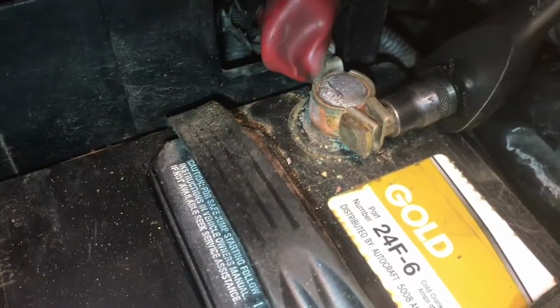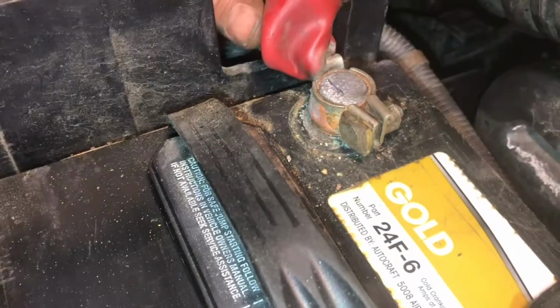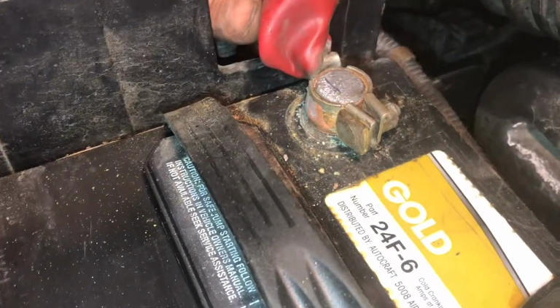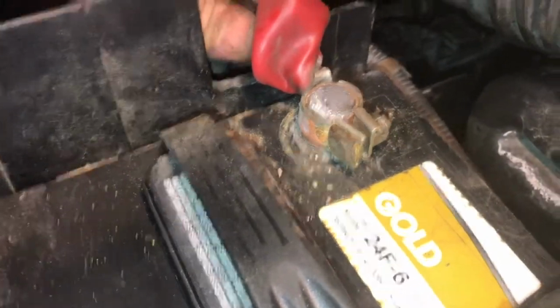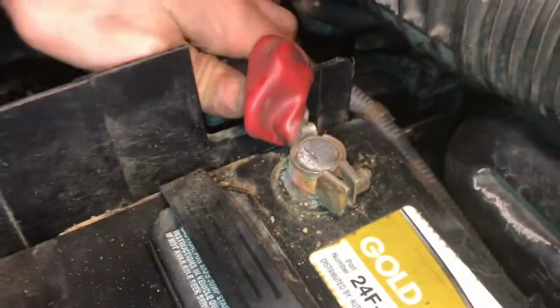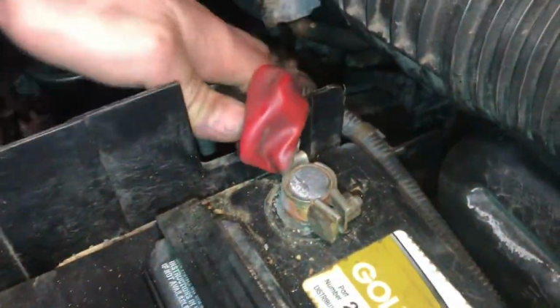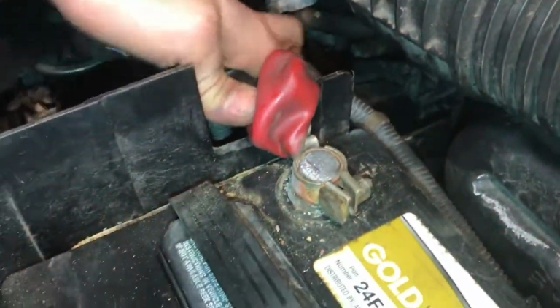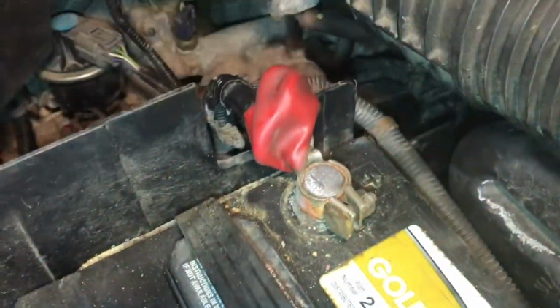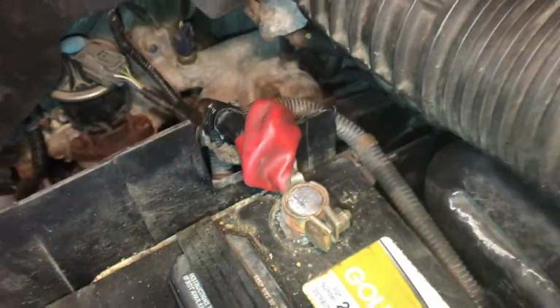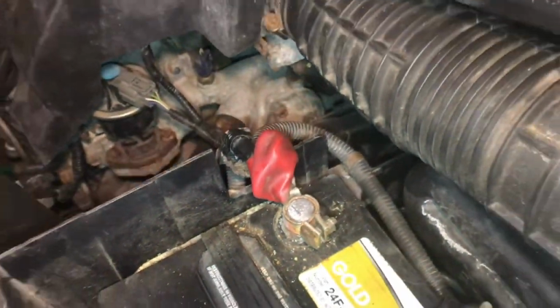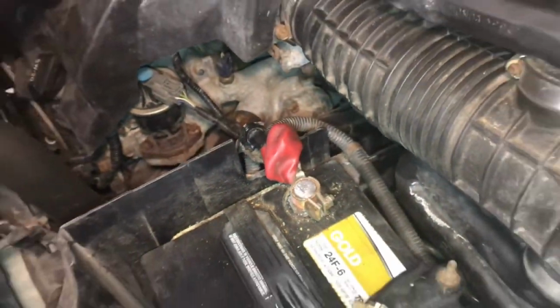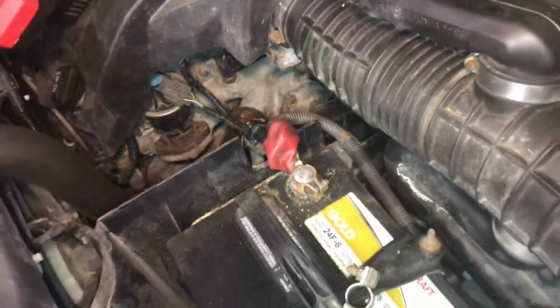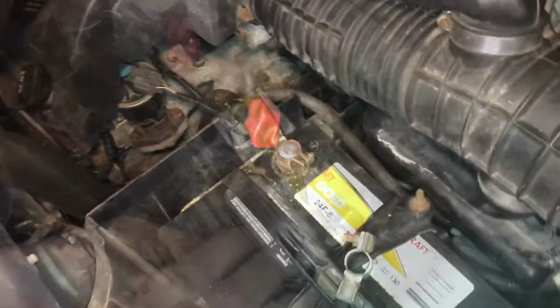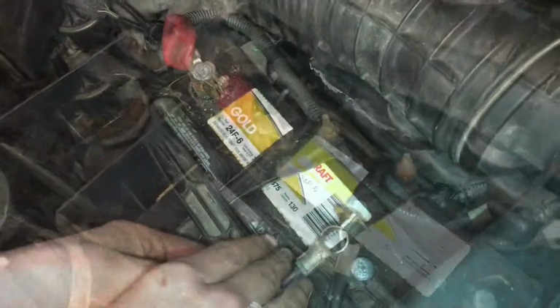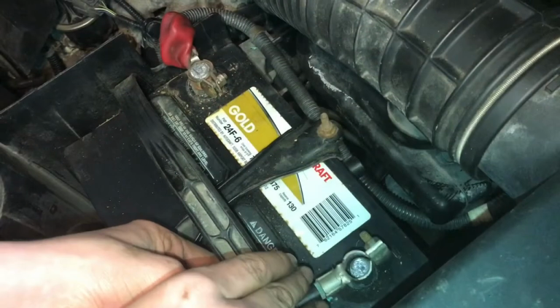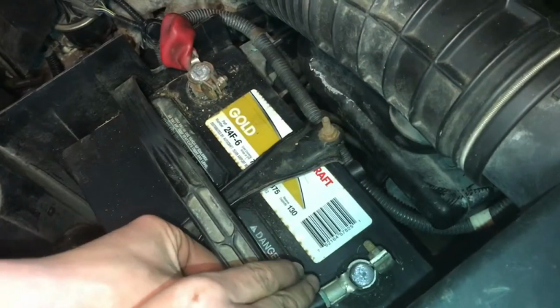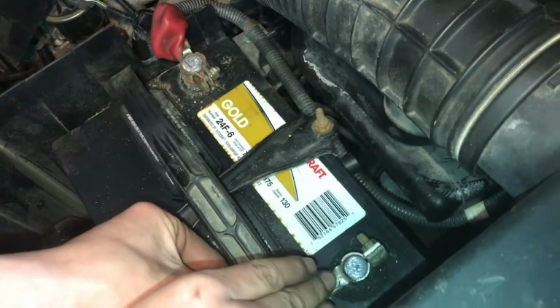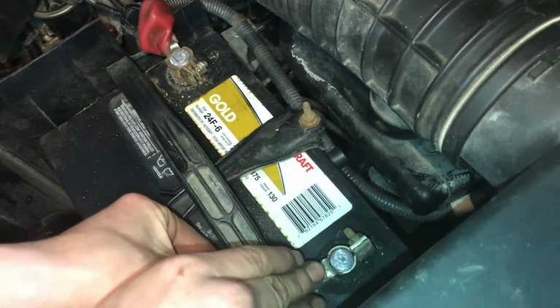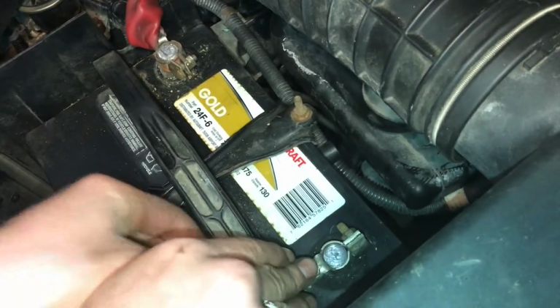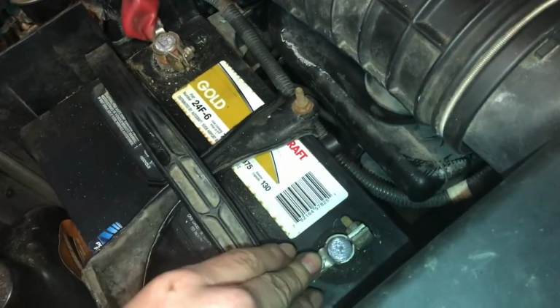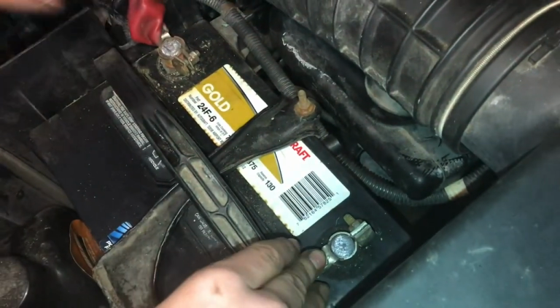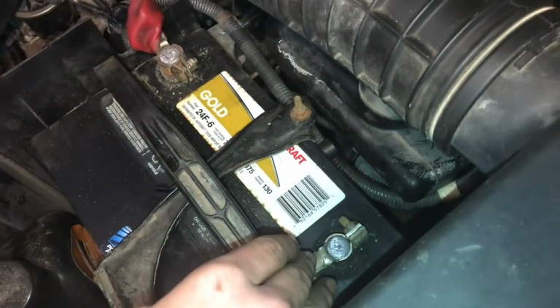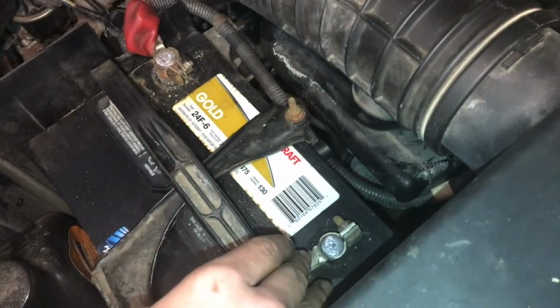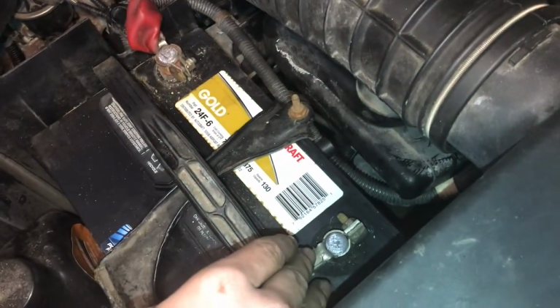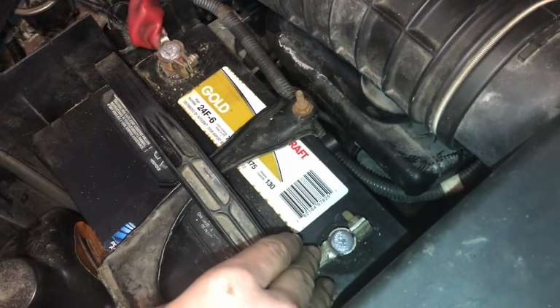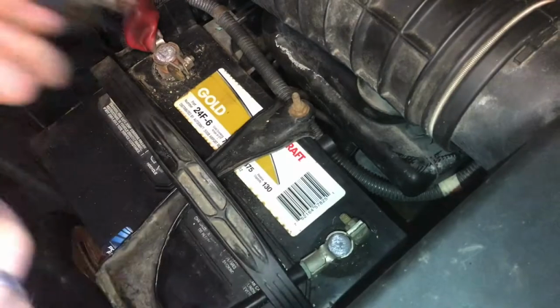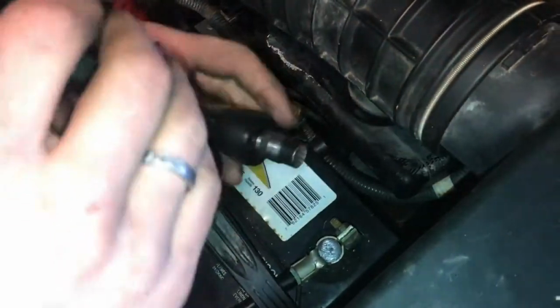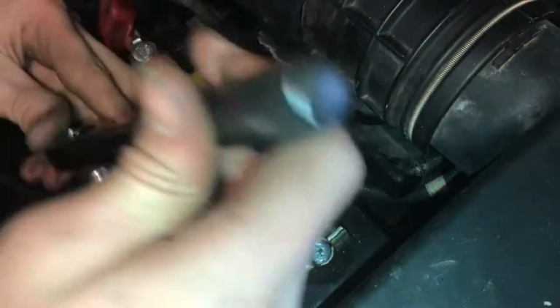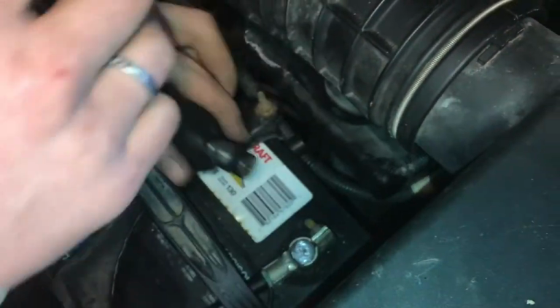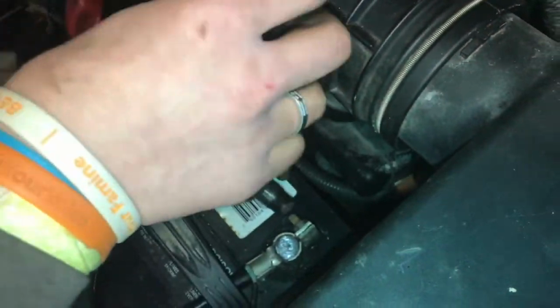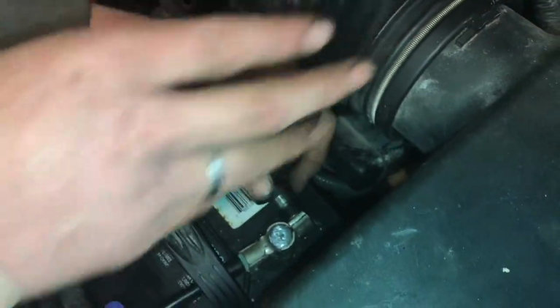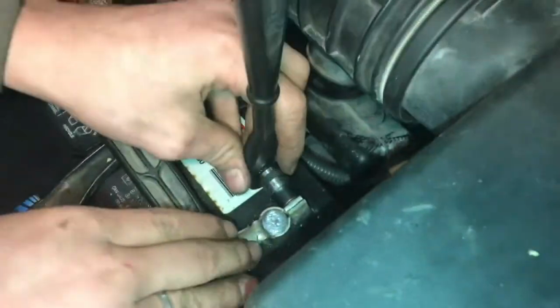Right there it feels good — that's a good connection. We're shaking the whole battery, so that's what we want. Now we can go ahead and put the negative on. When we were working there, there were no arcs, which really helped. Now we can go ahead and put this one on.